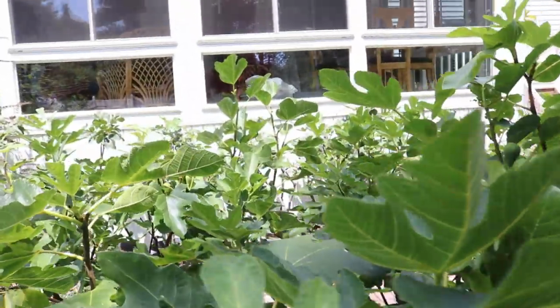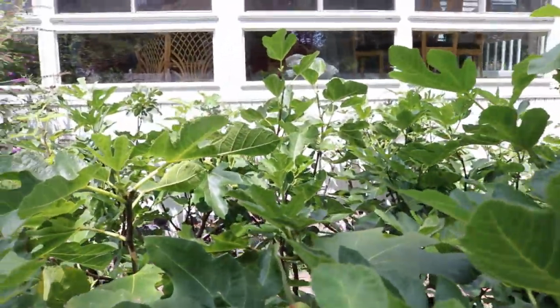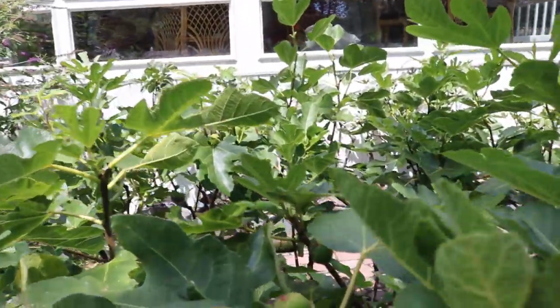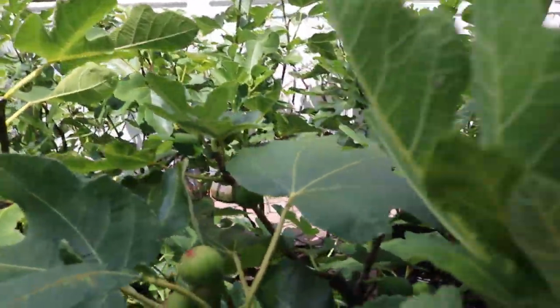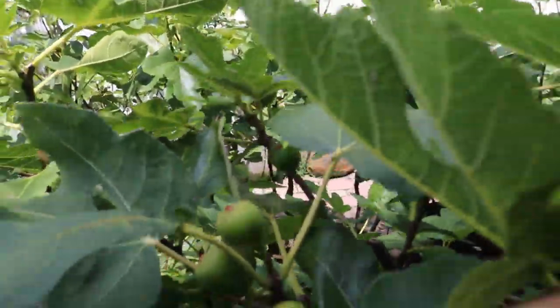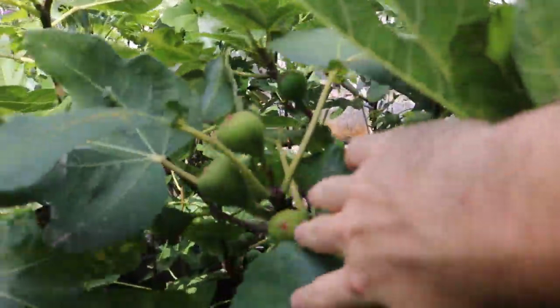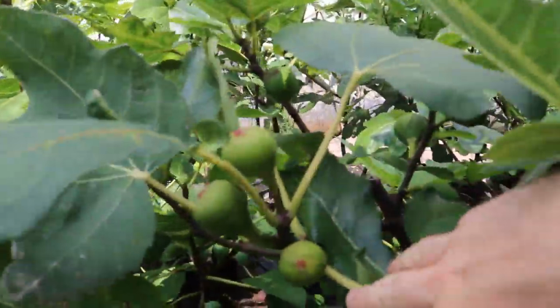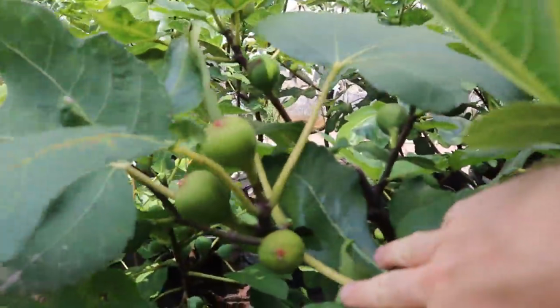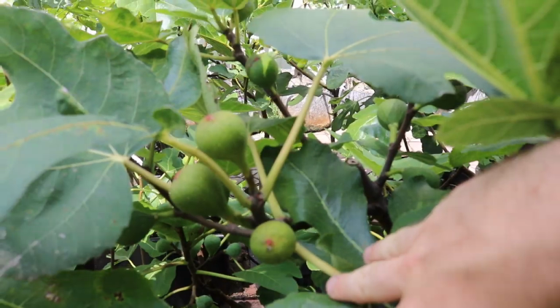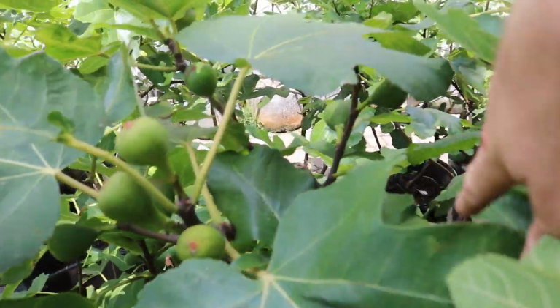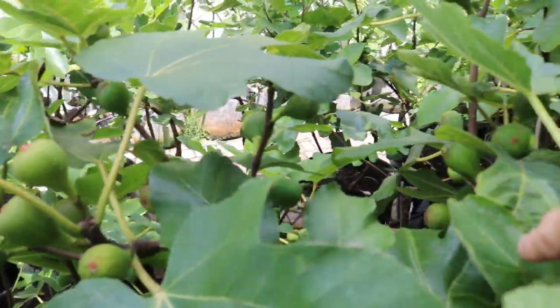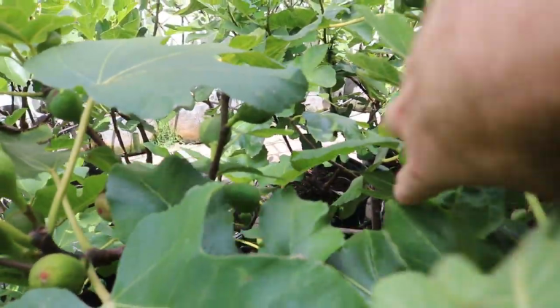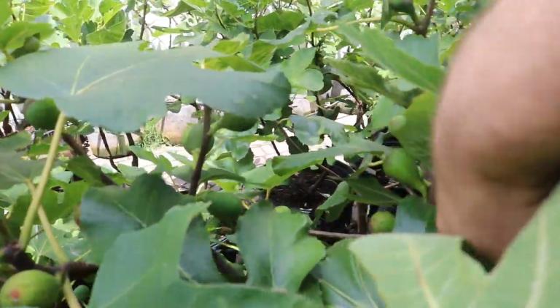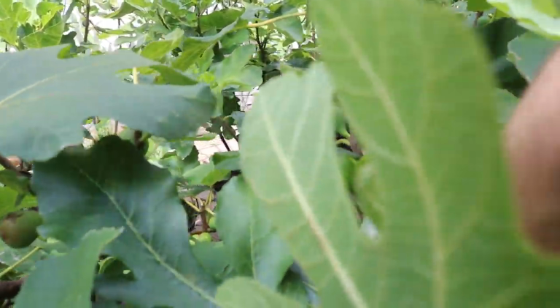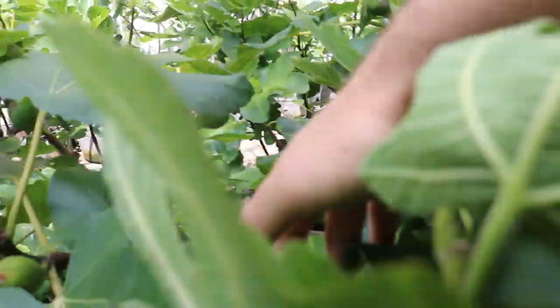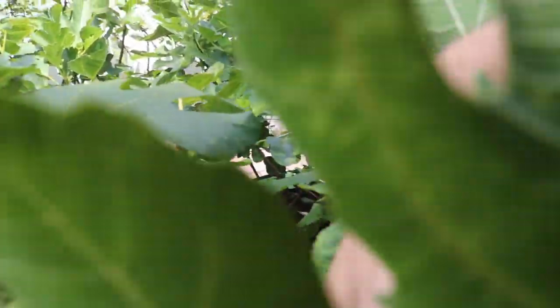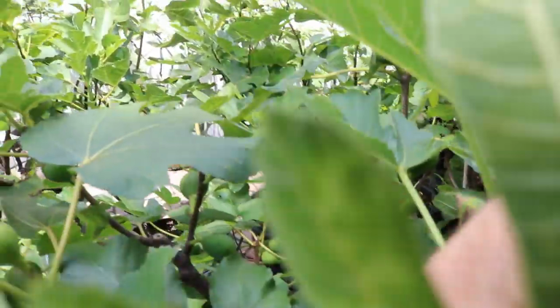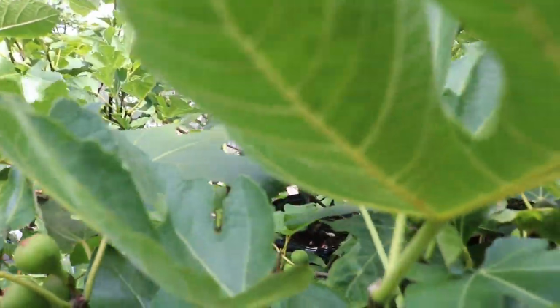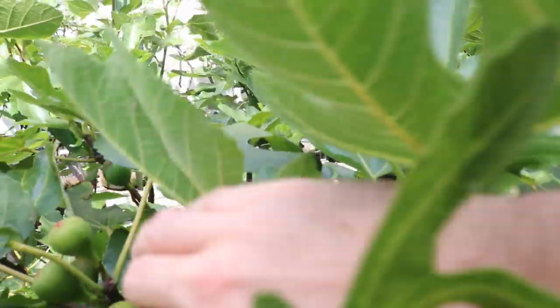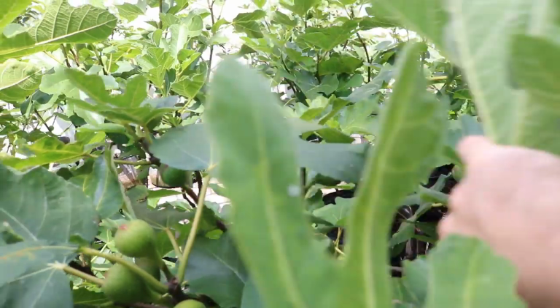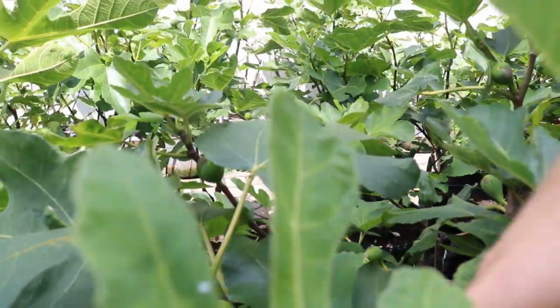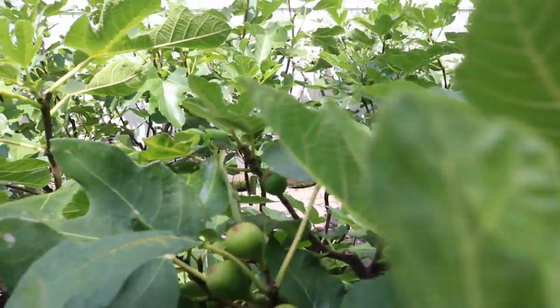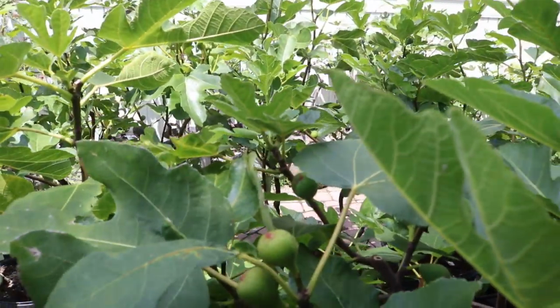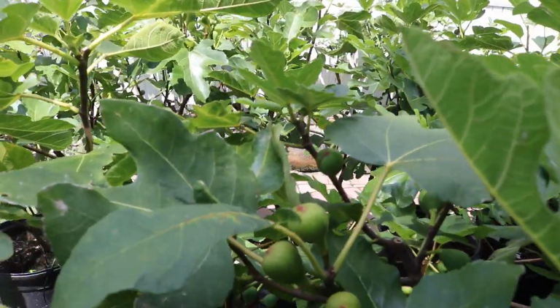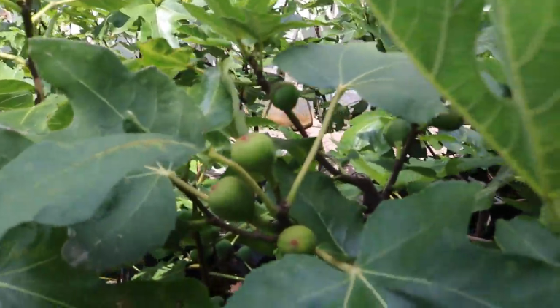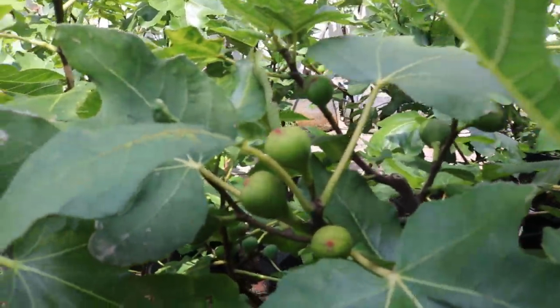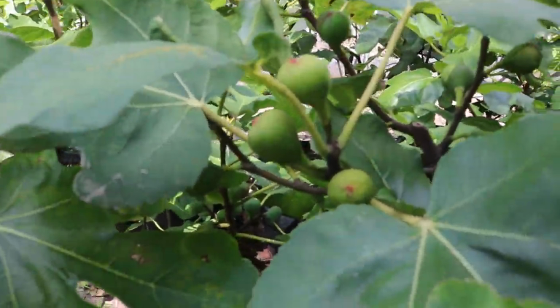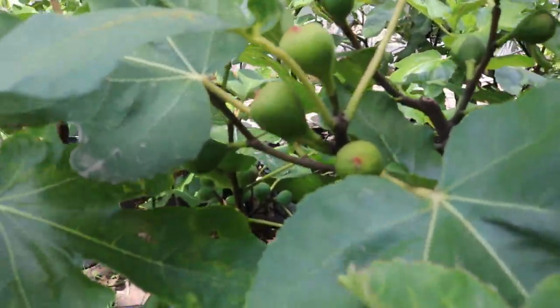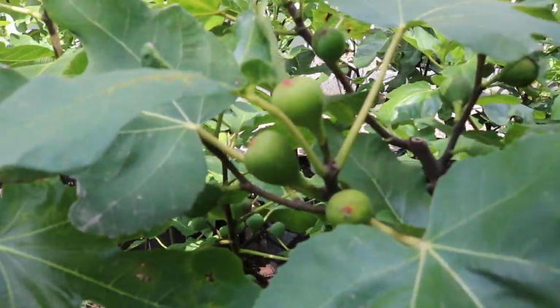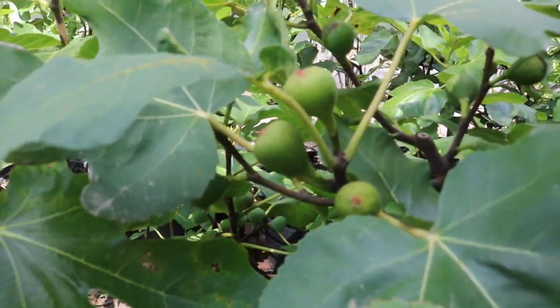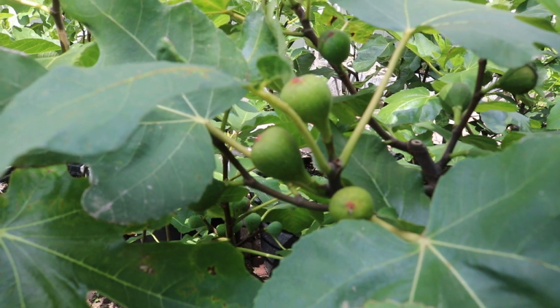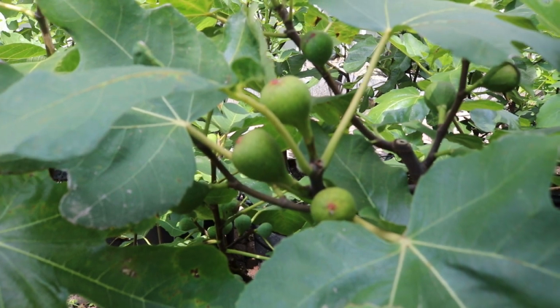Here's the tree right here I want to show you guys. This is Fico Nita. This is the tree we just picked that fig from and you can see the figs are quite progressed.